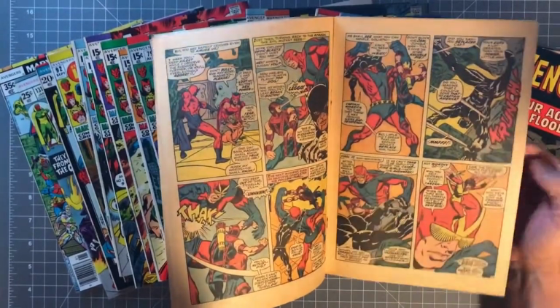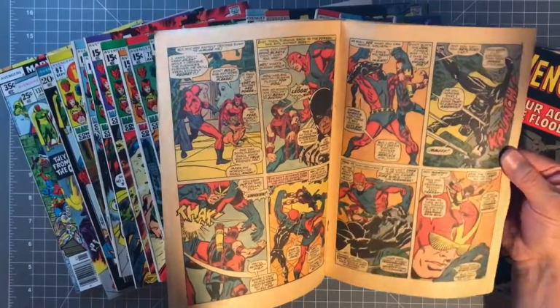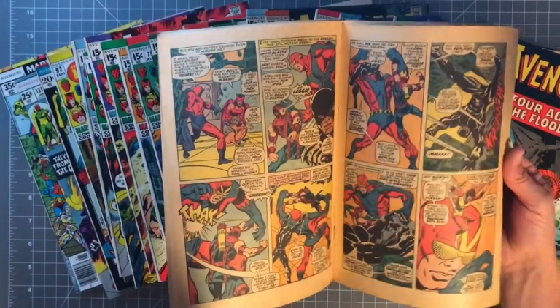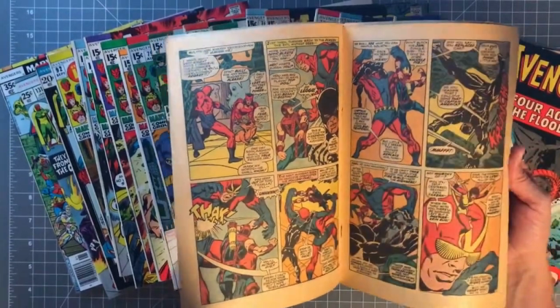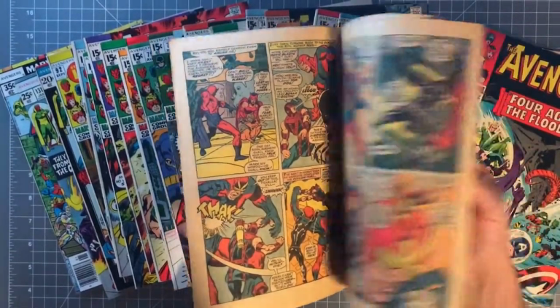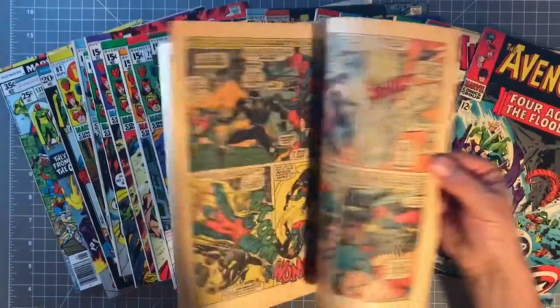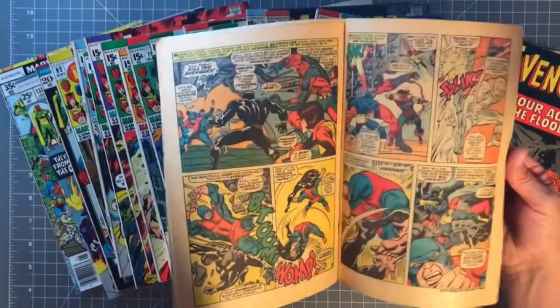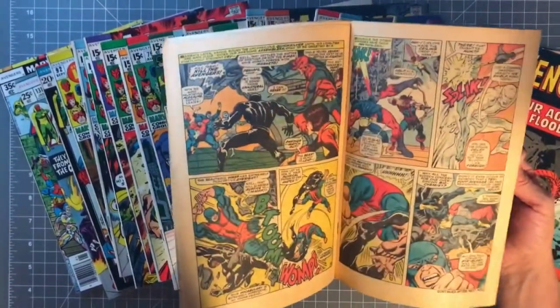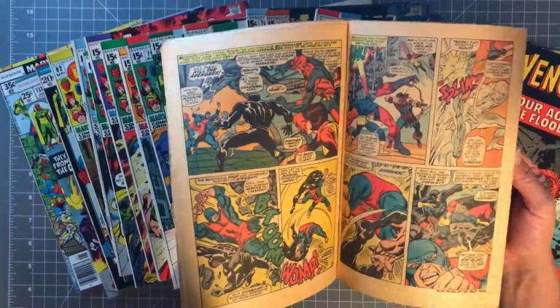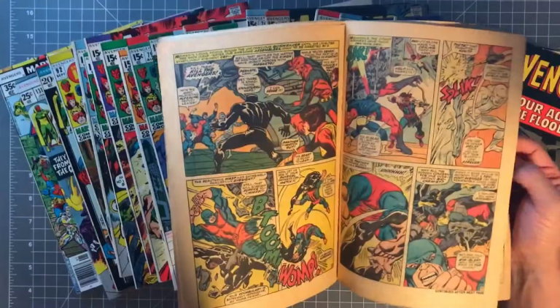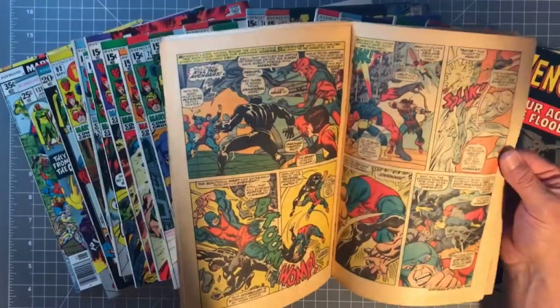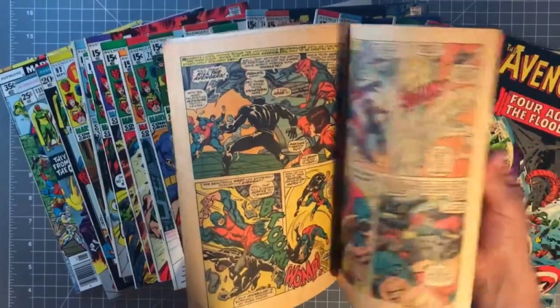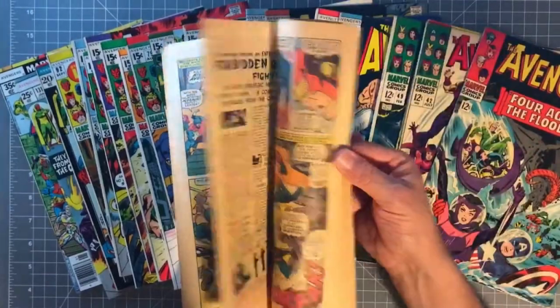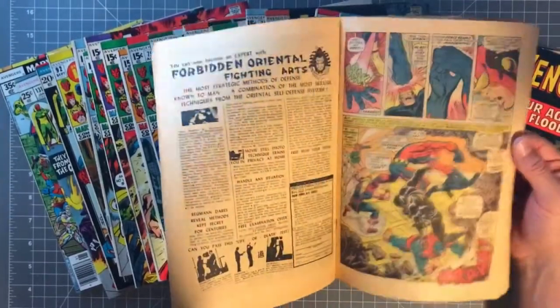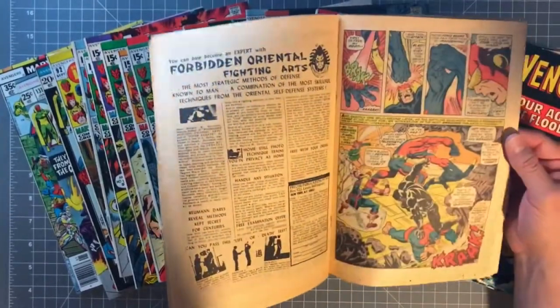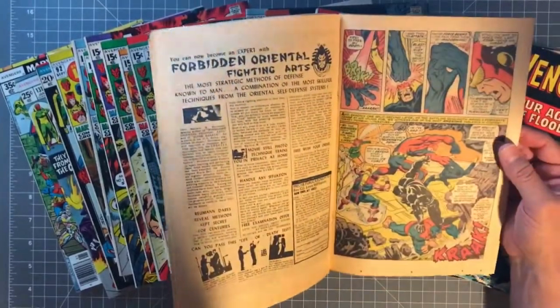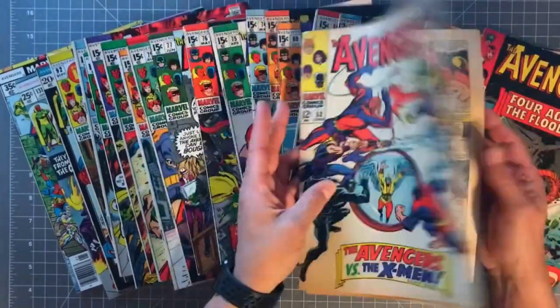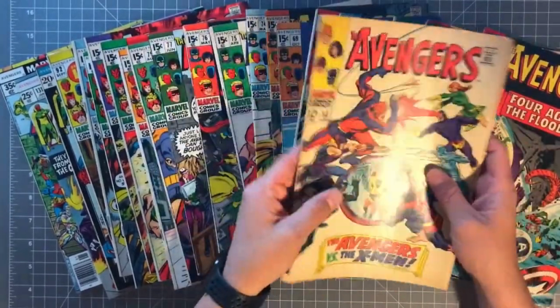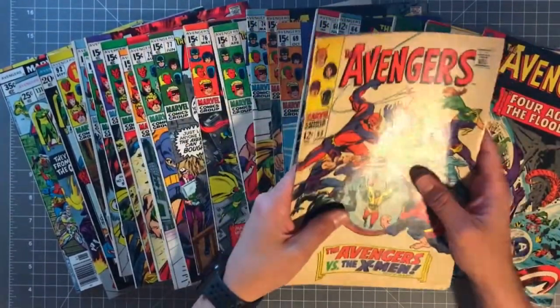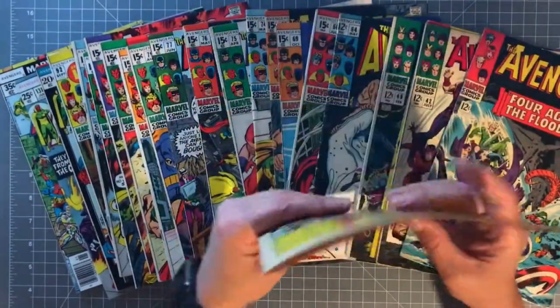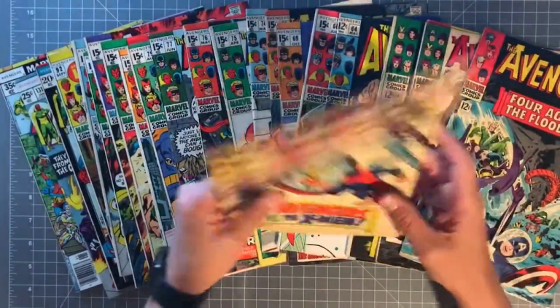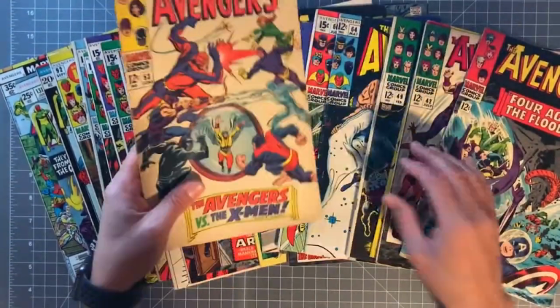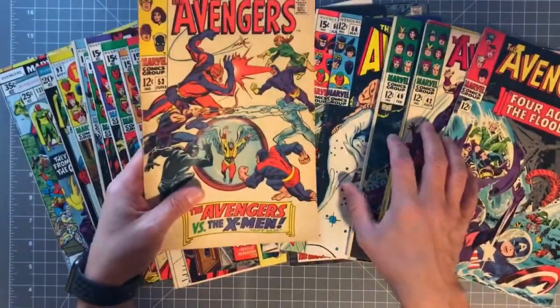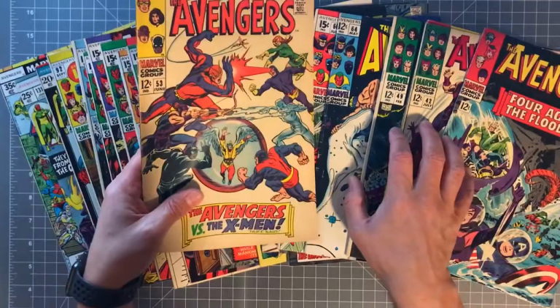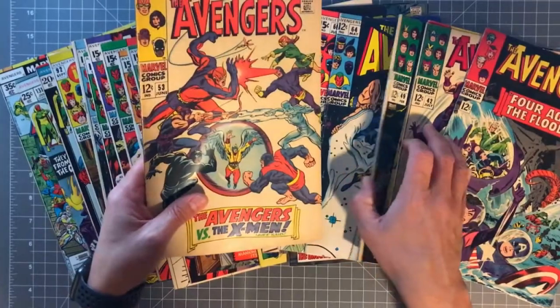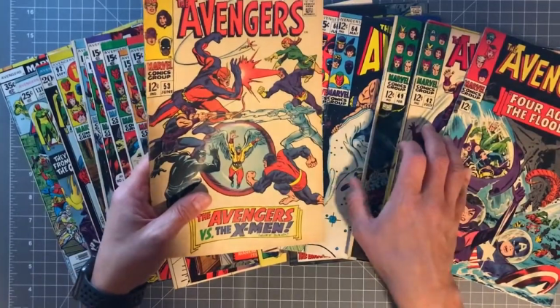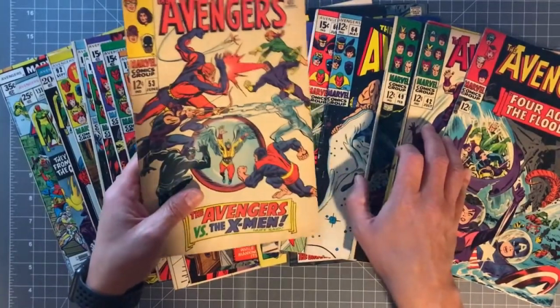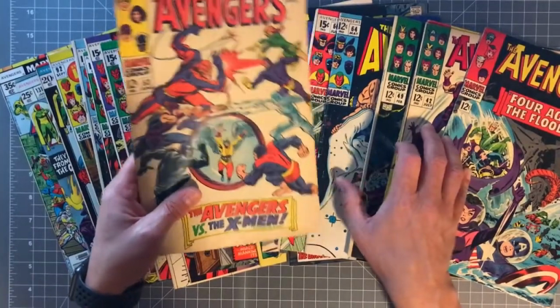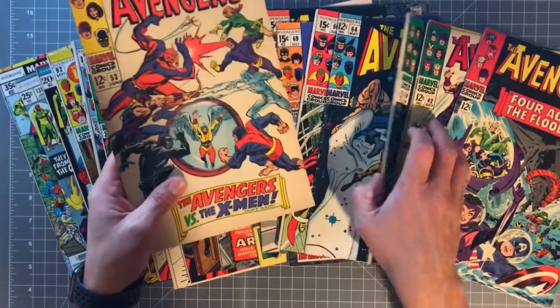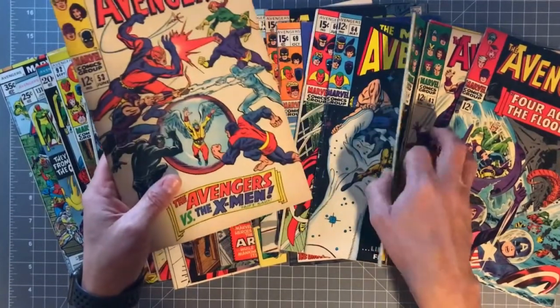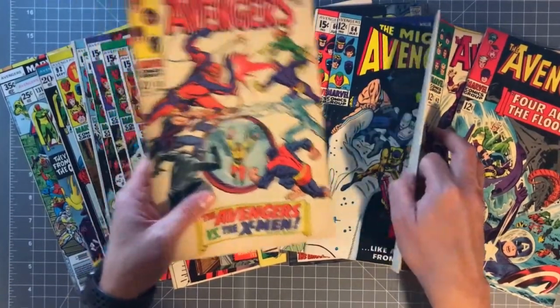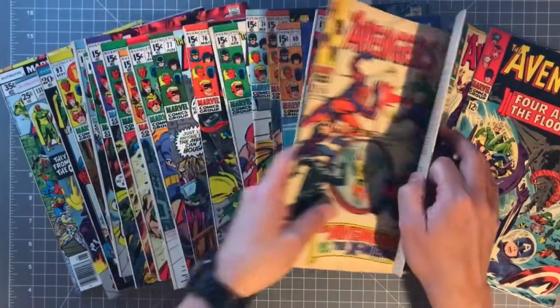It makes you wonder — when somebody's drawing a comic book now, what's in fashion? There's nothing really distinctive about modern fashion in comics, I don't think.